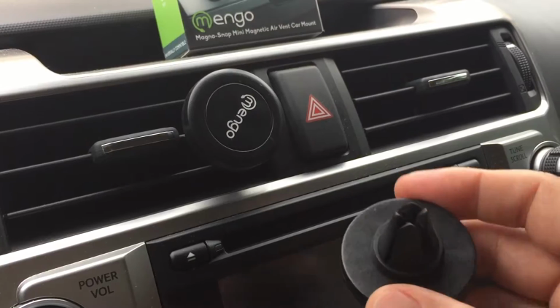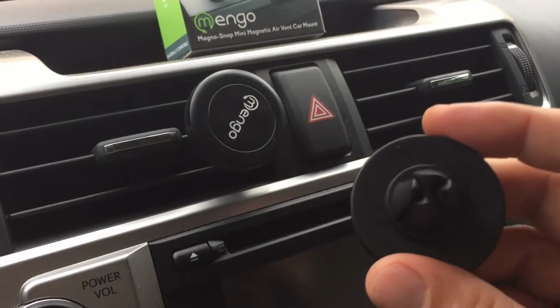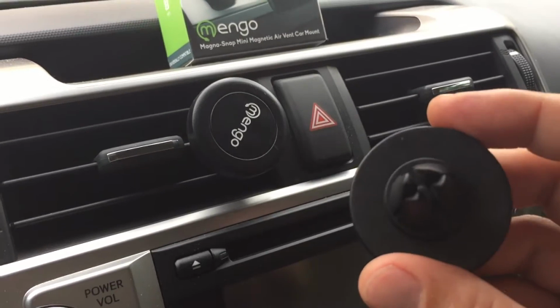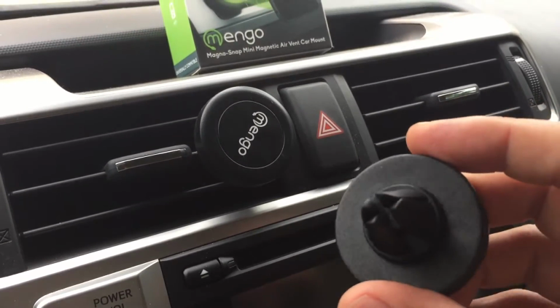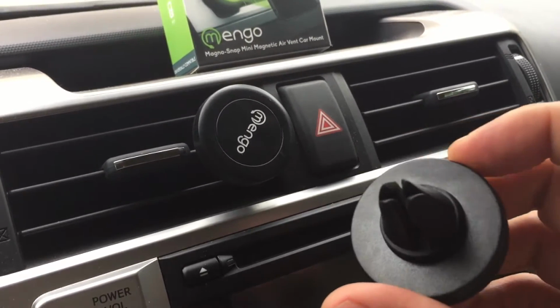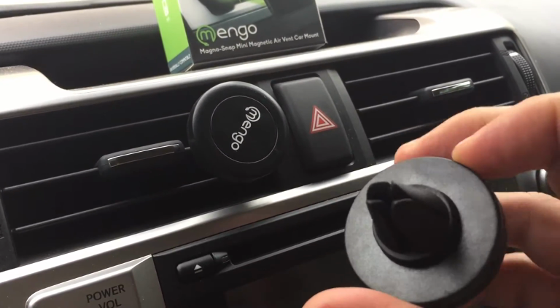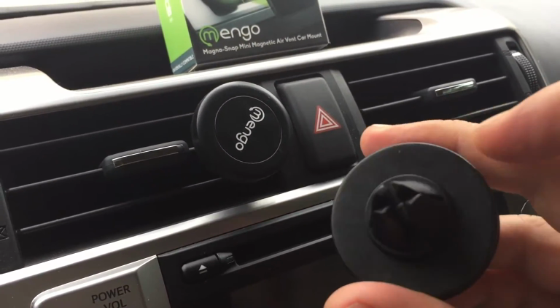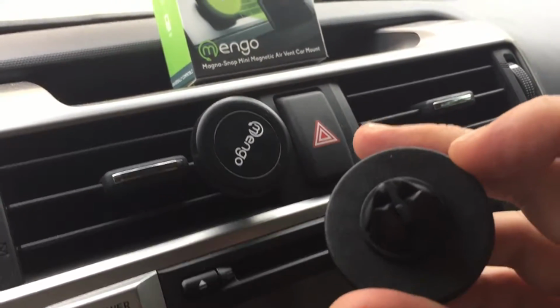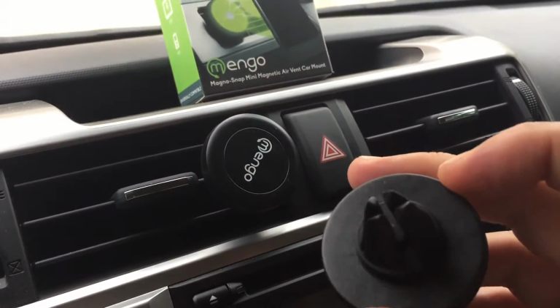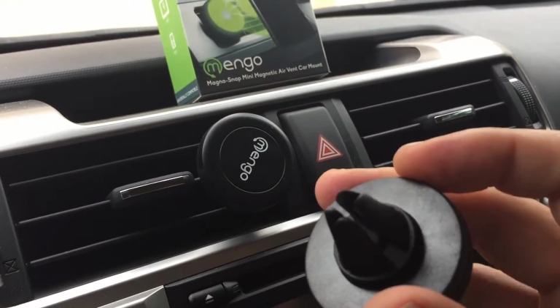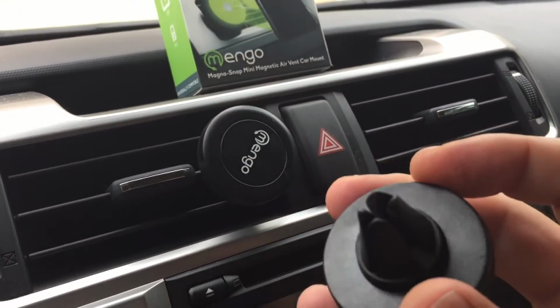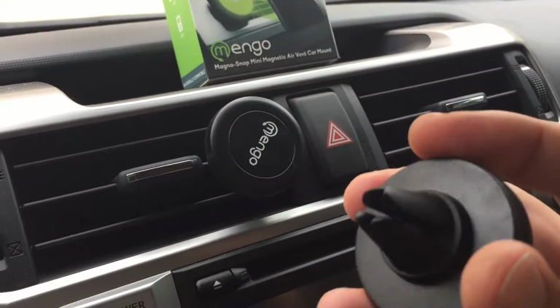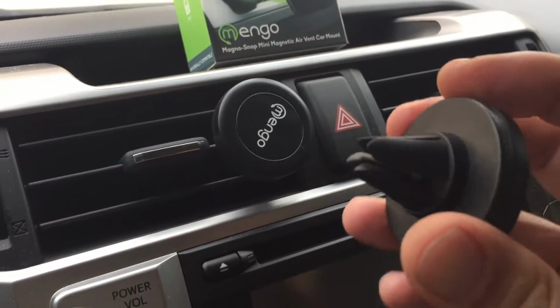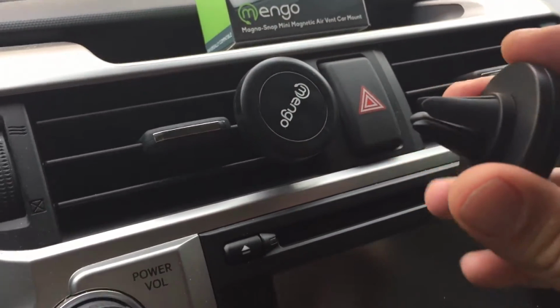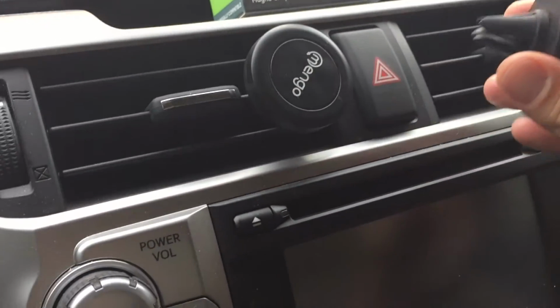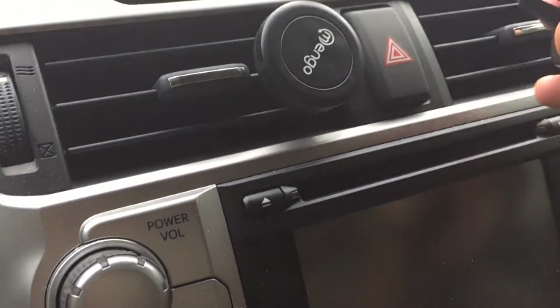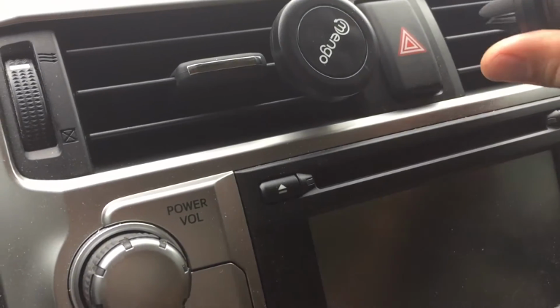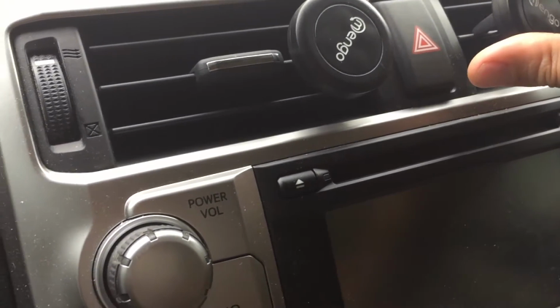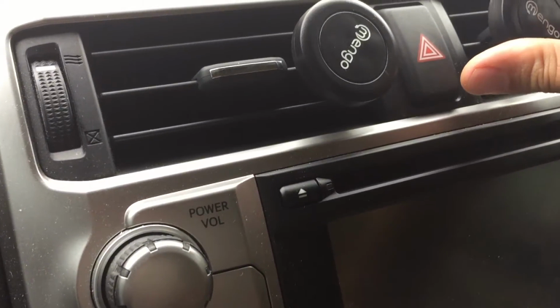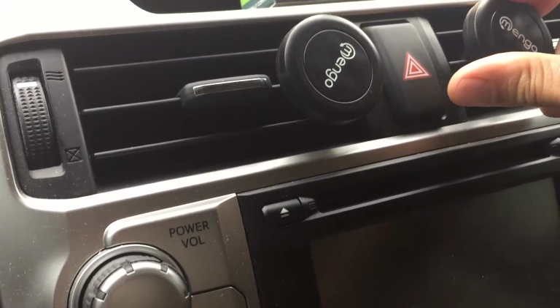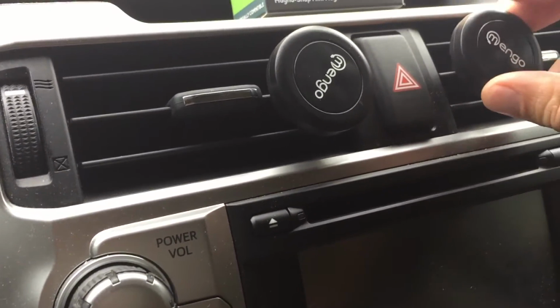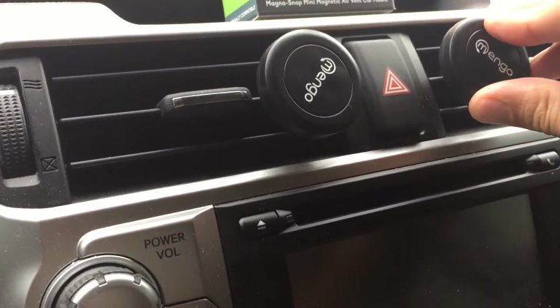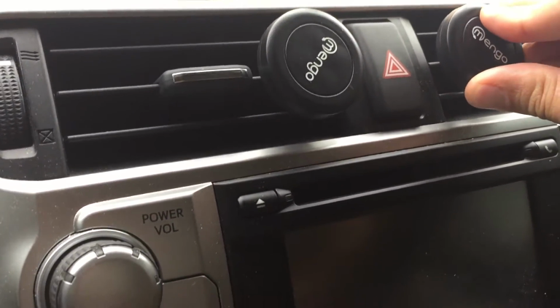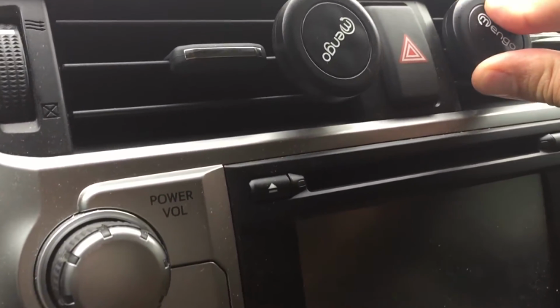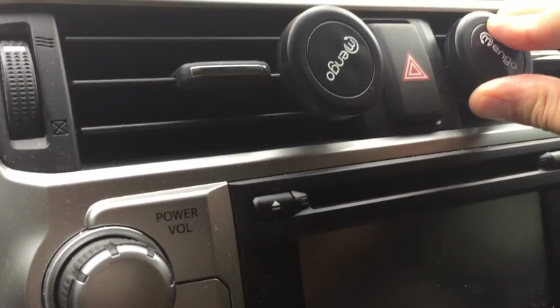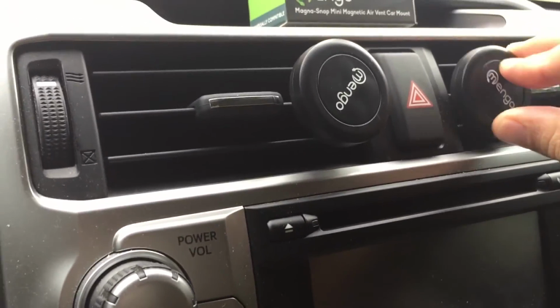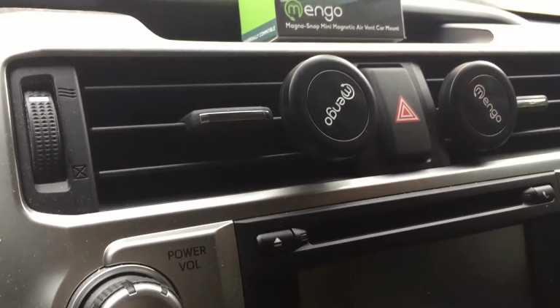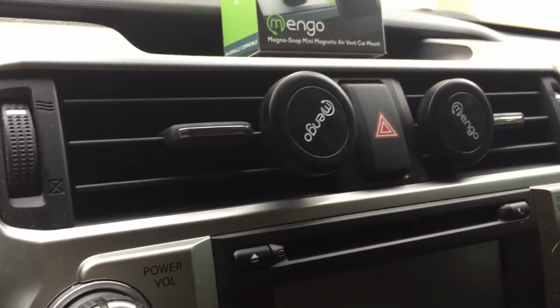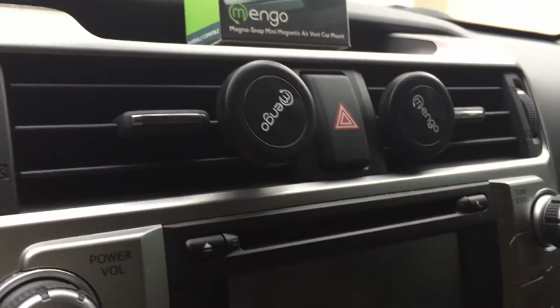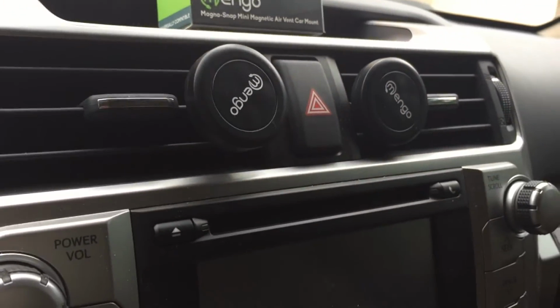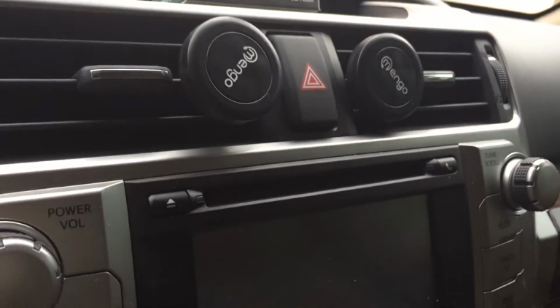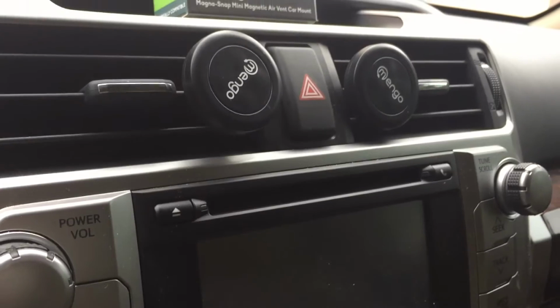Pretty straightforward. If you have a thick vent or a thinner one, you could install it anyway. I'll show you right here — there you go, it's done. That quick.